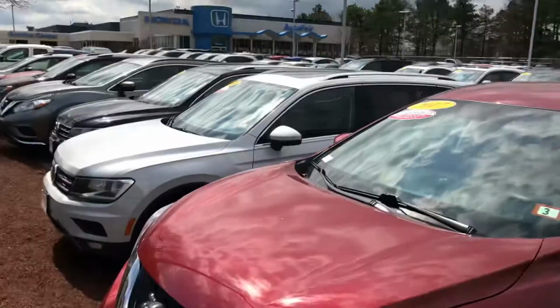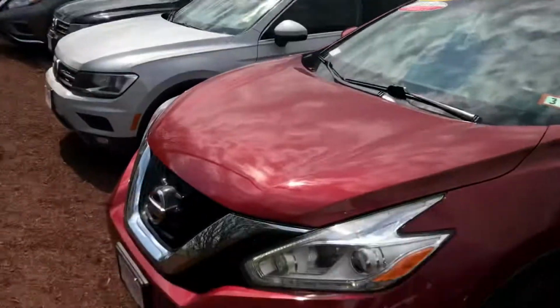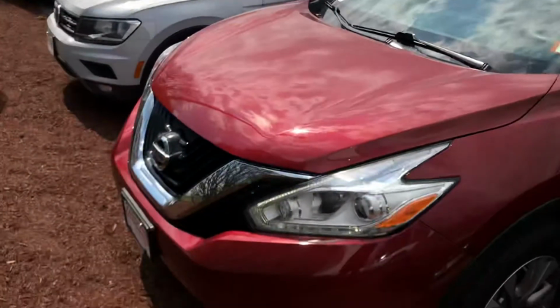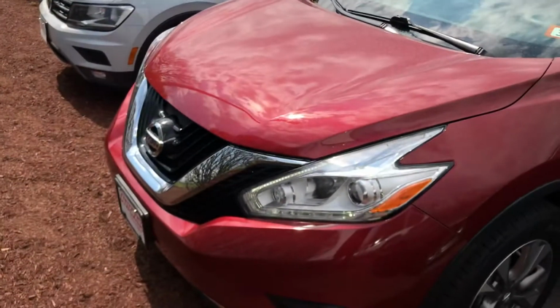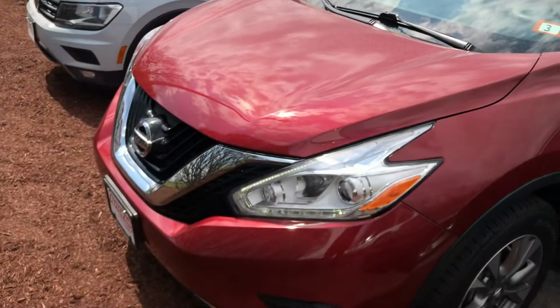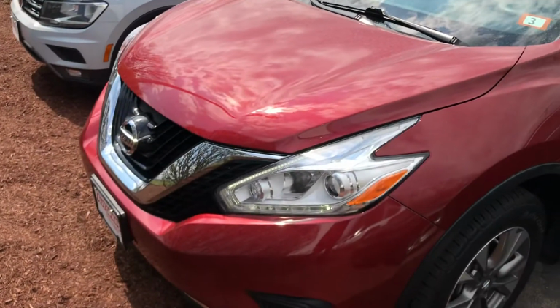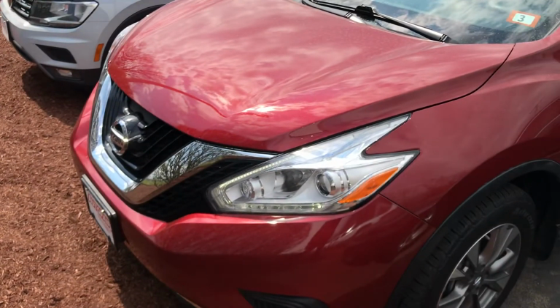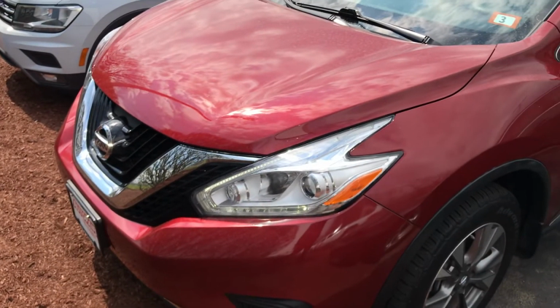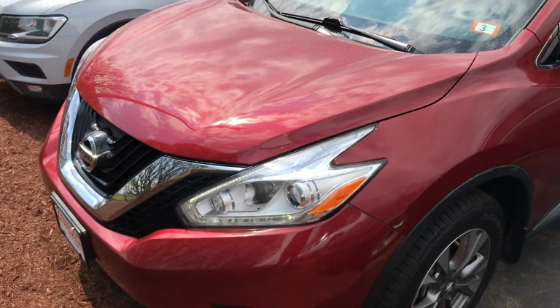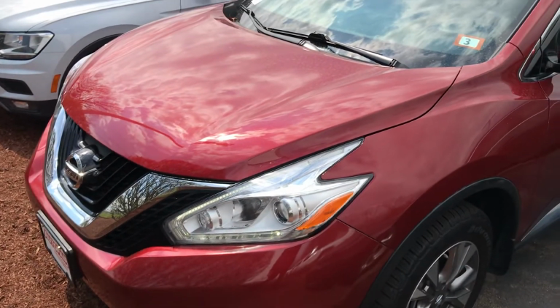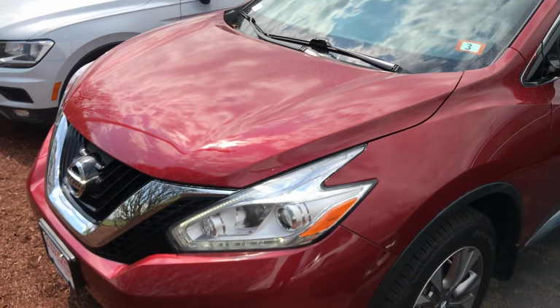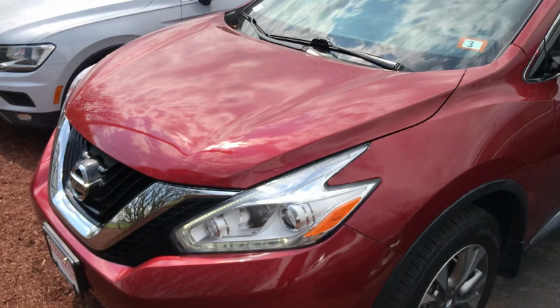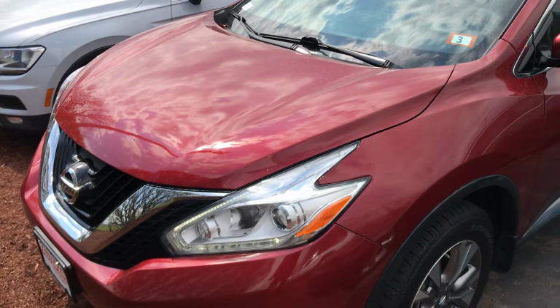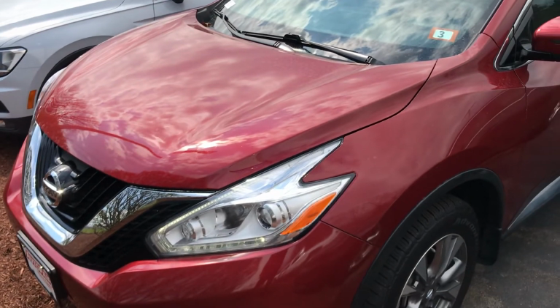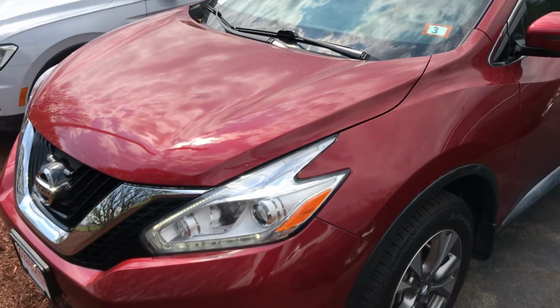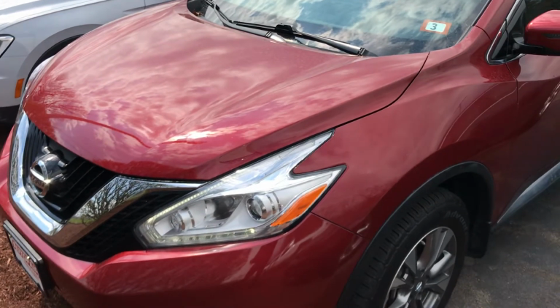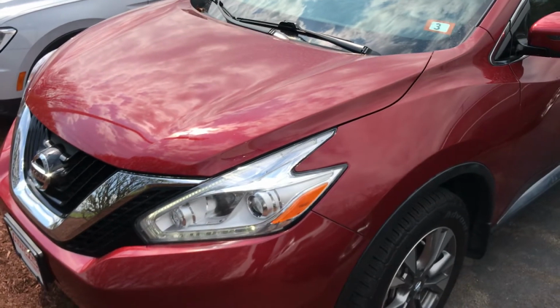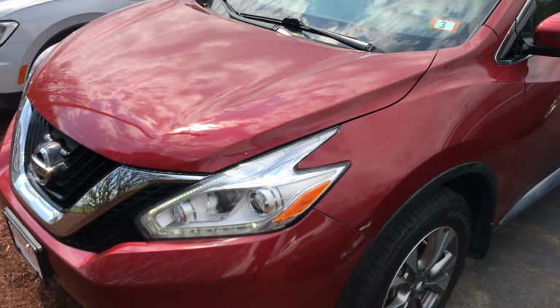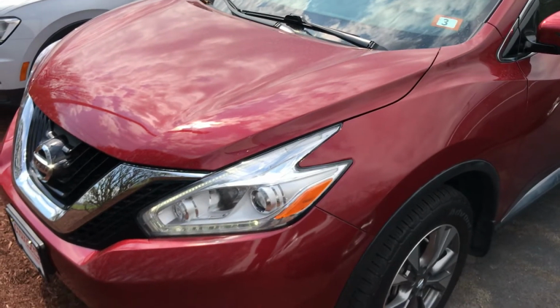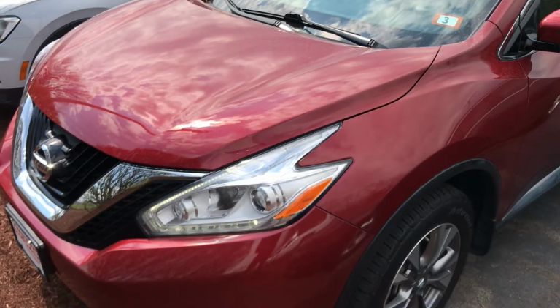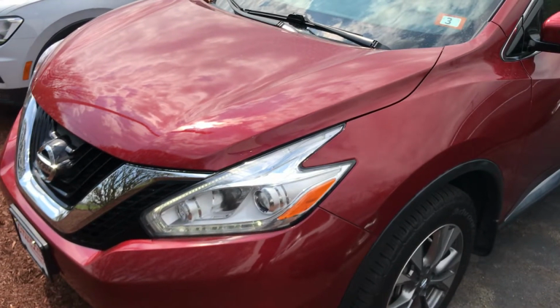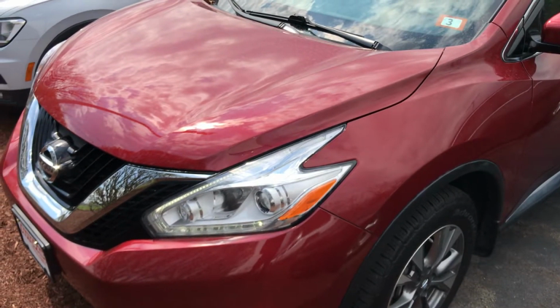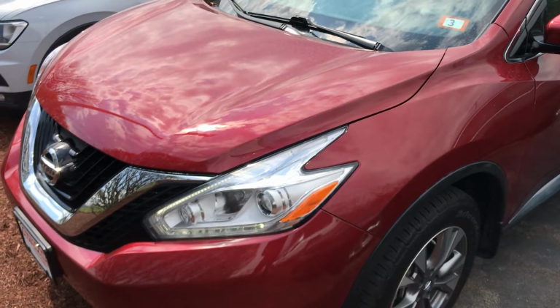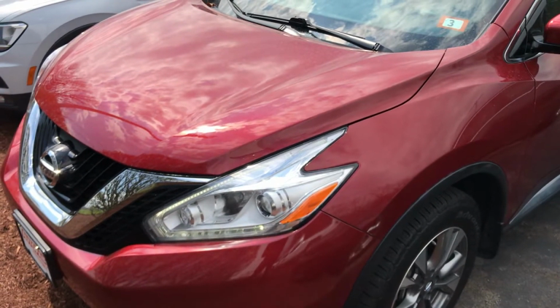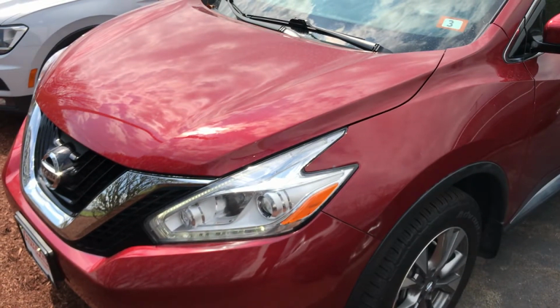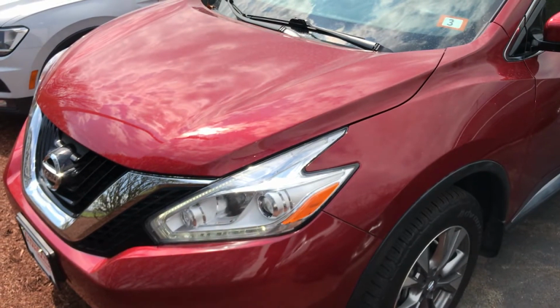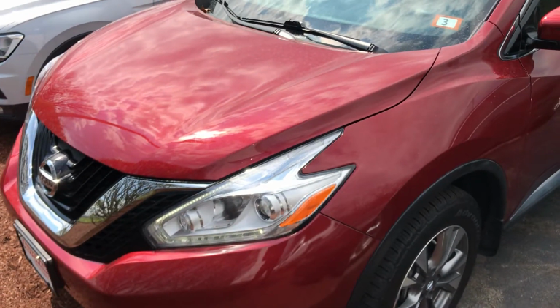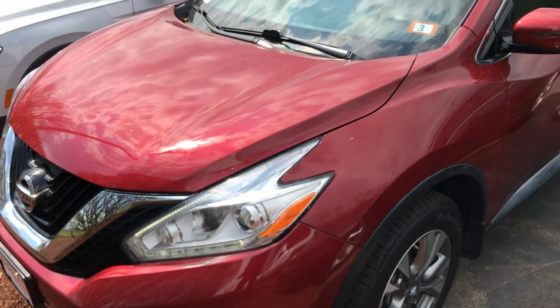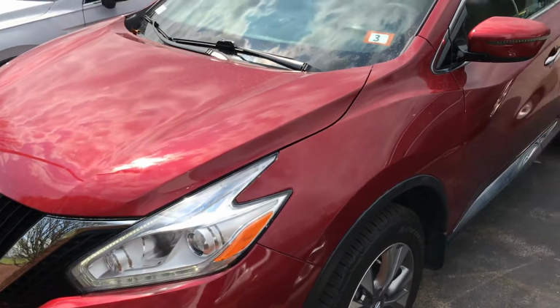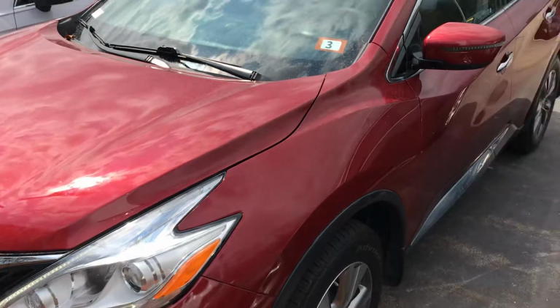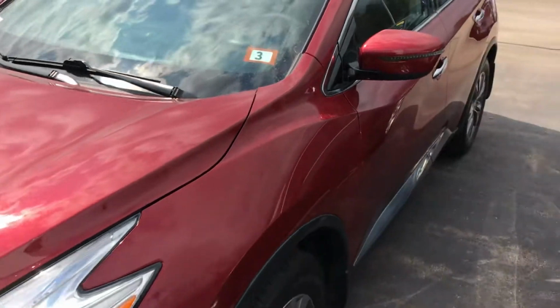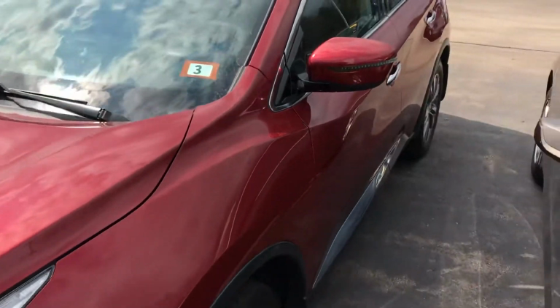Hey Ronald, this is Giorgio from AutoFair Honda. I just wanted to give you a quick look at this 2017 Nissan Murano that you're interested in — kind of go through some of the features and show you around the vehicle a little bit.